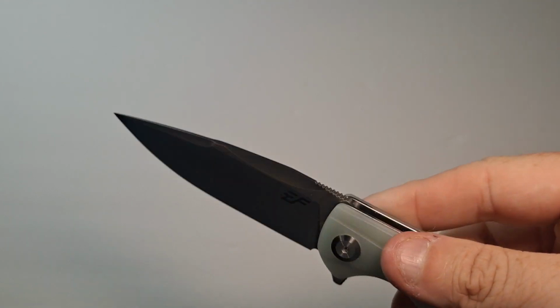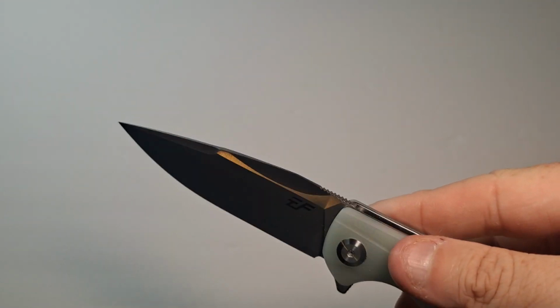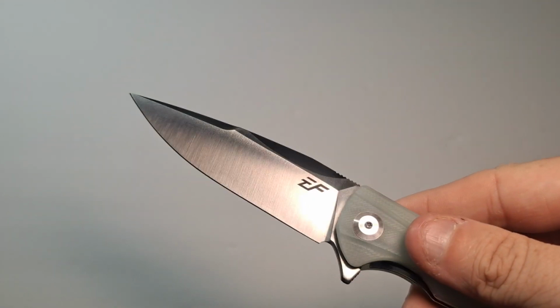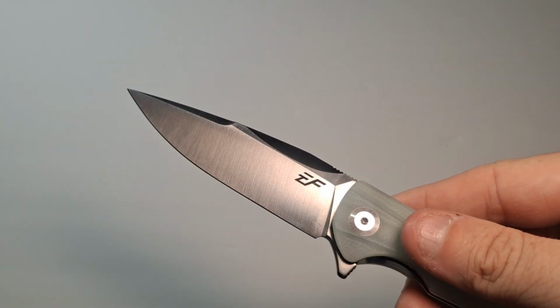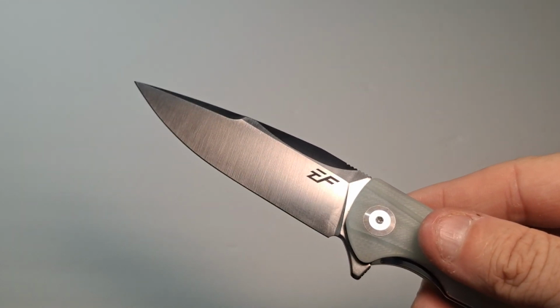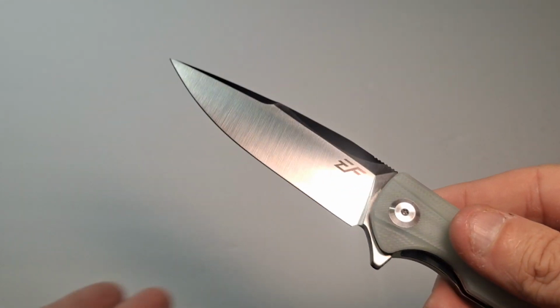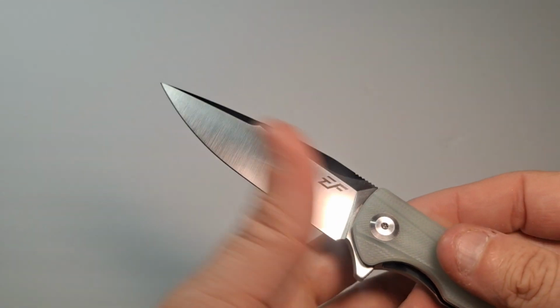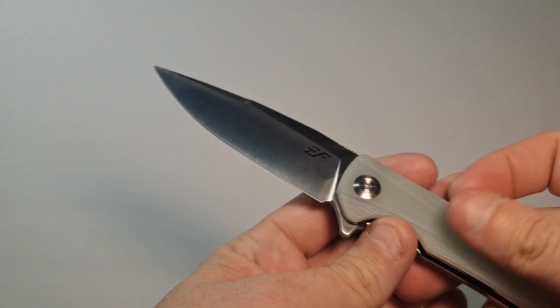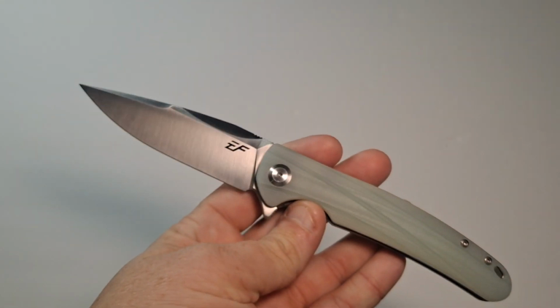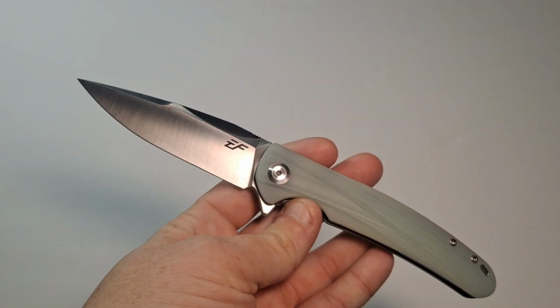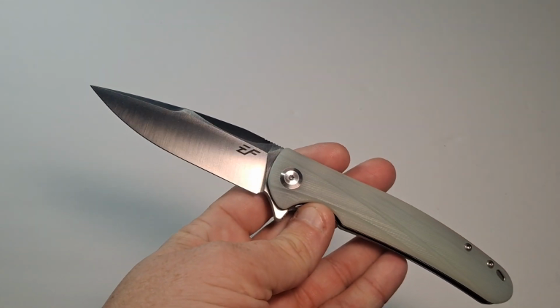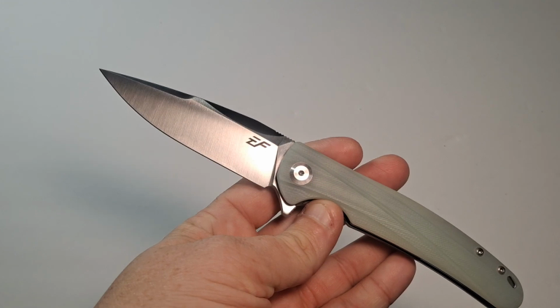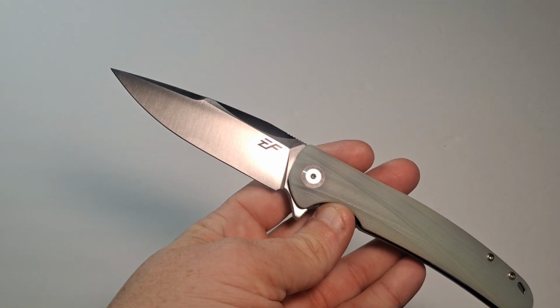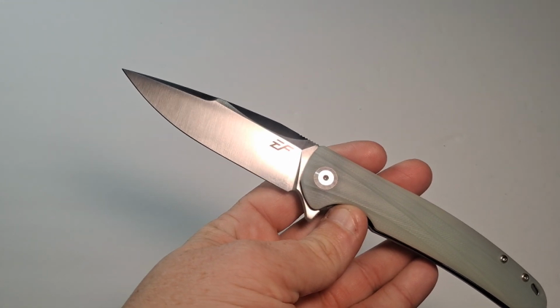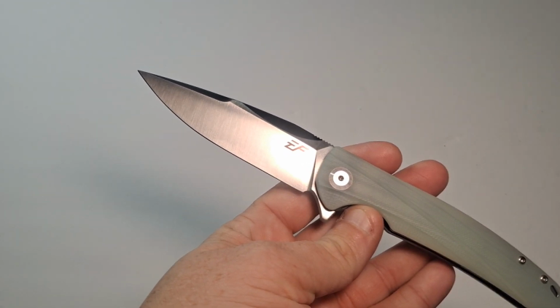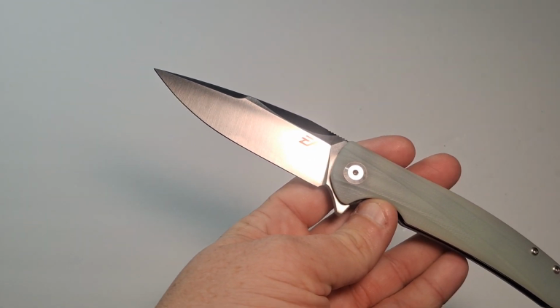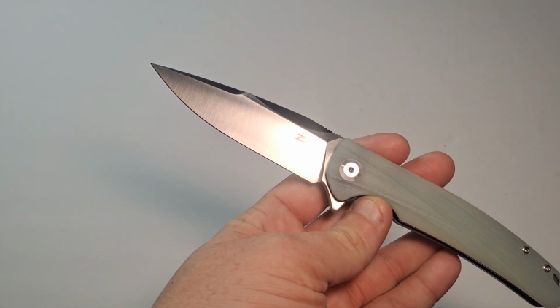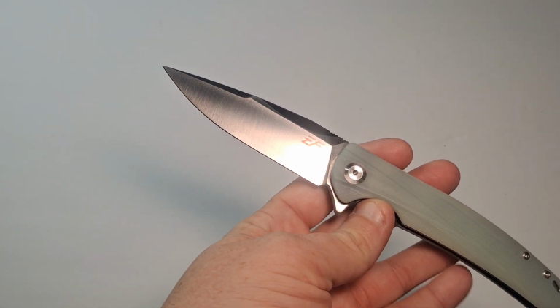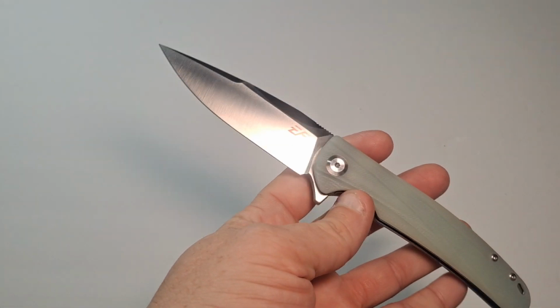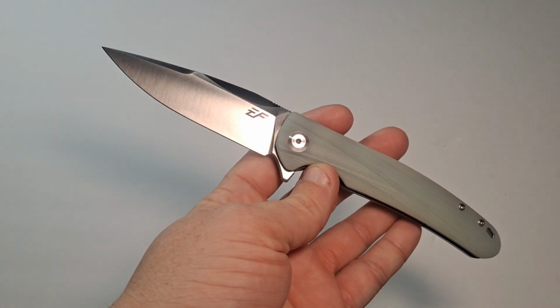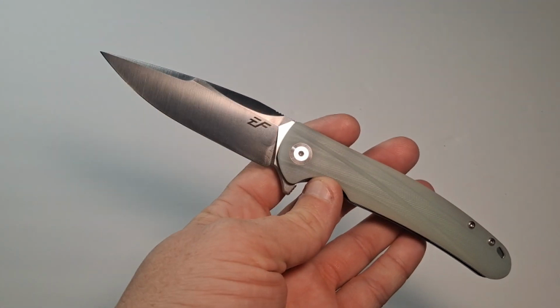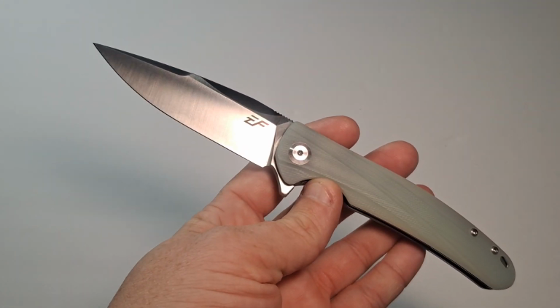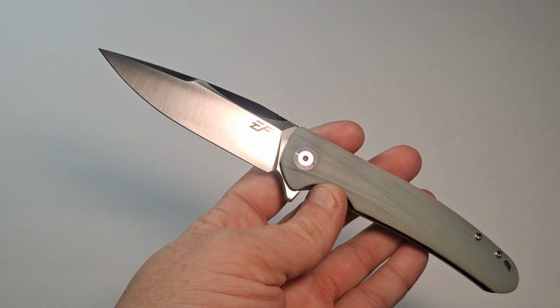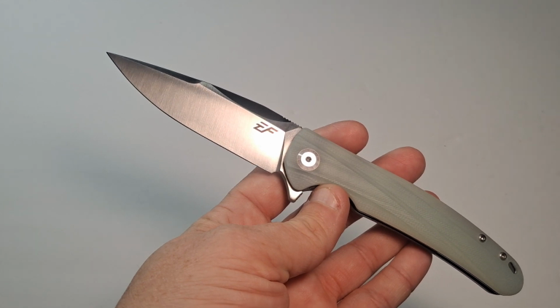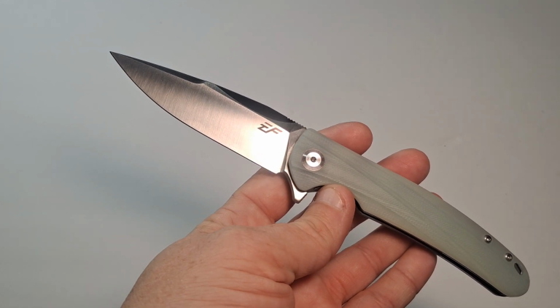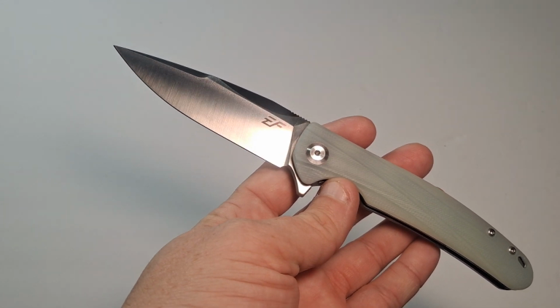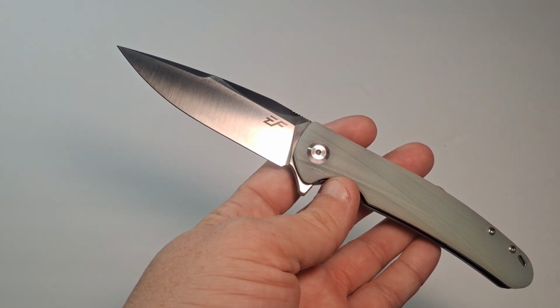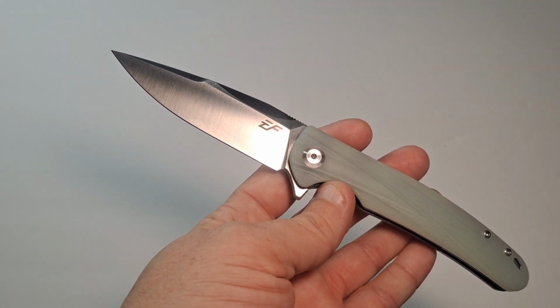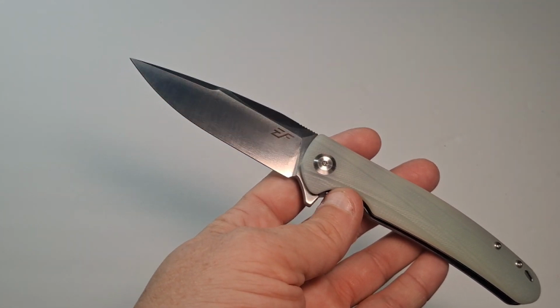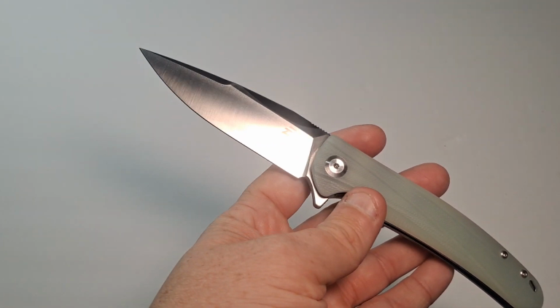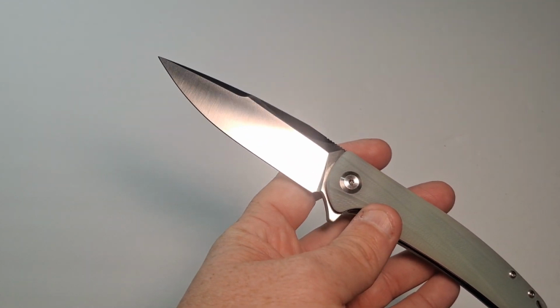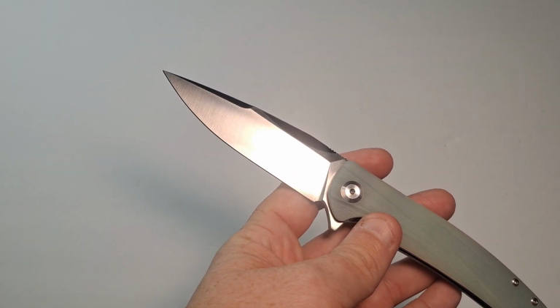Opening it up from this end gives you a little bit of grip, which is always nice. The total length on this is 8.19 inches, the handle length is 4.57 inches, and the blade length is 3.62 inches.